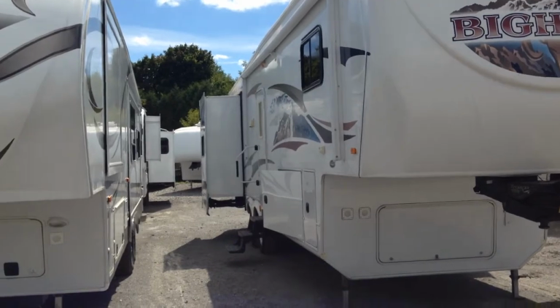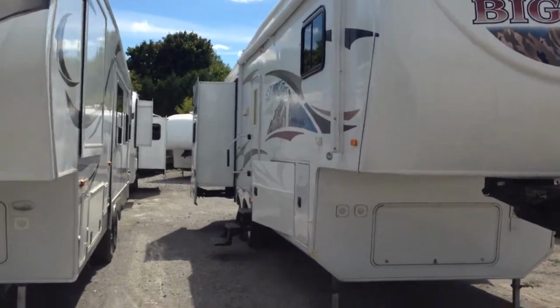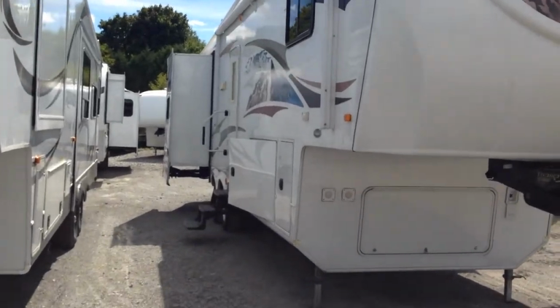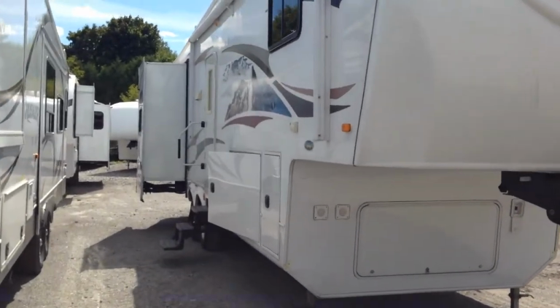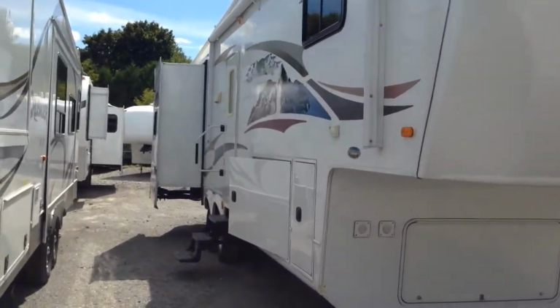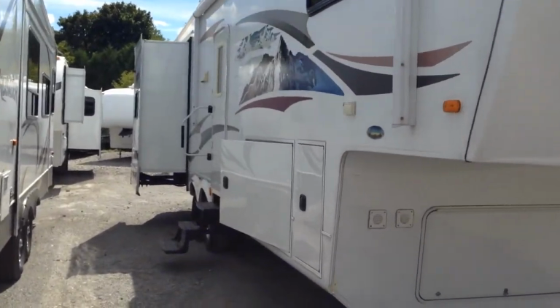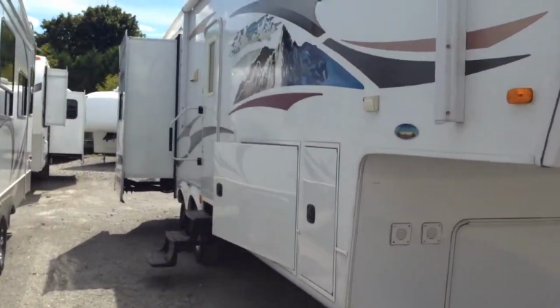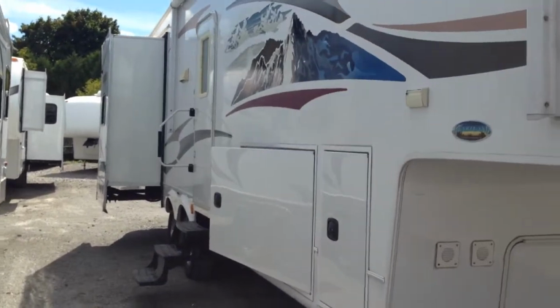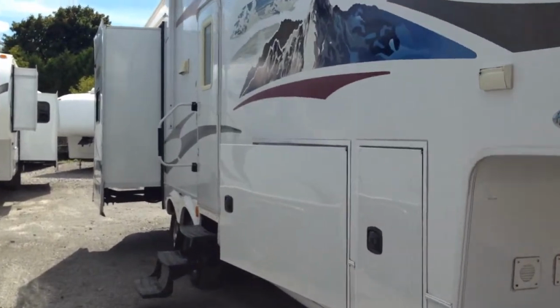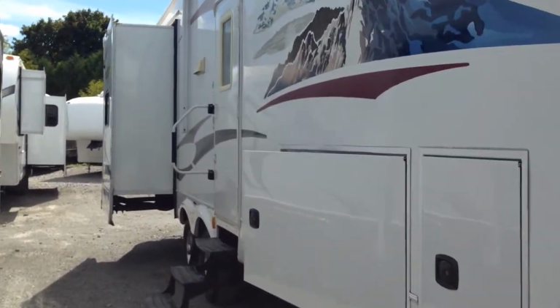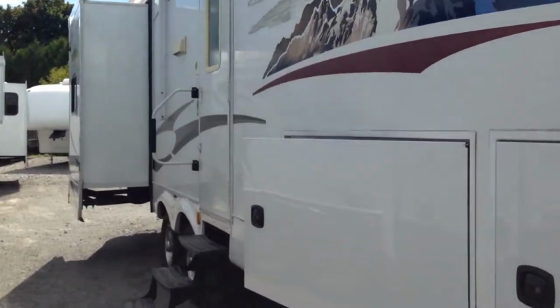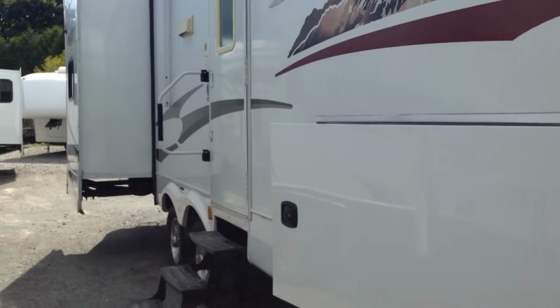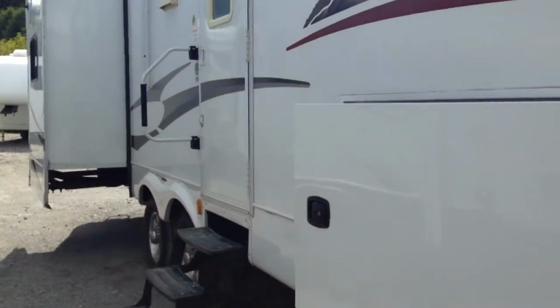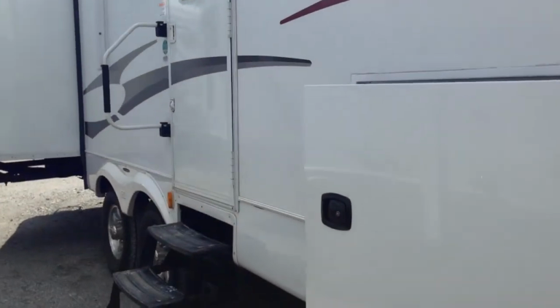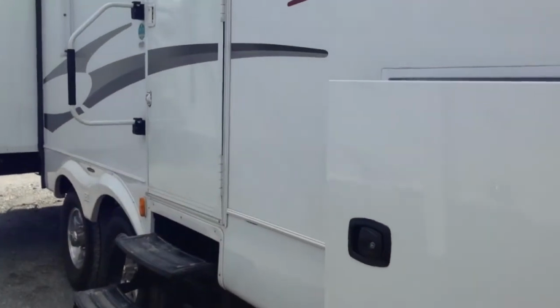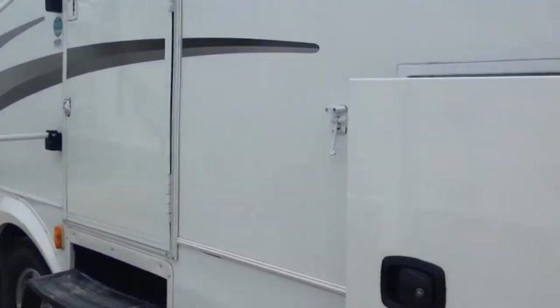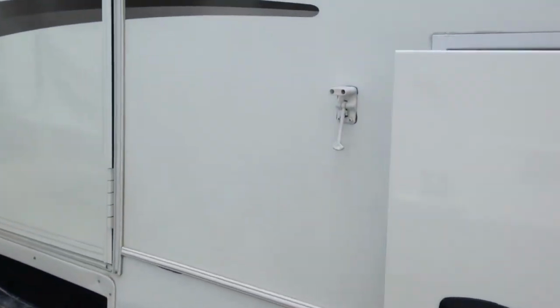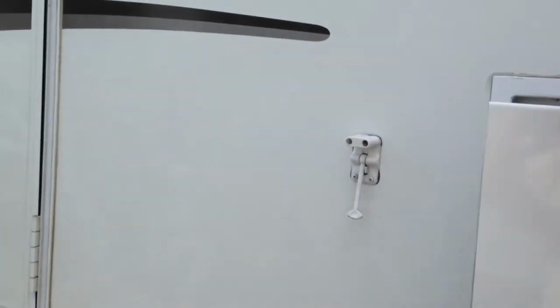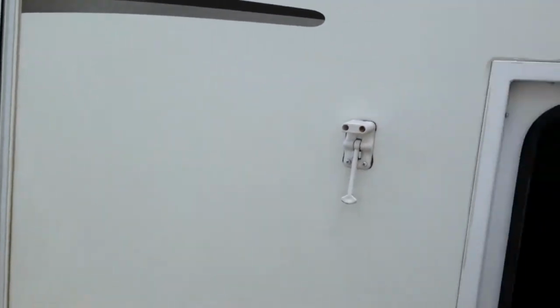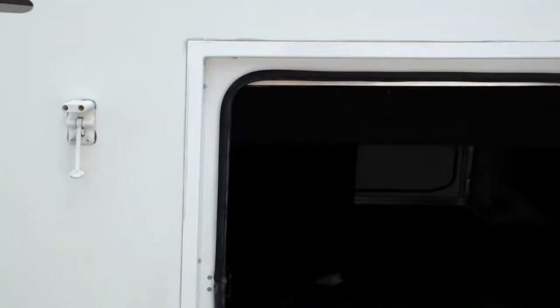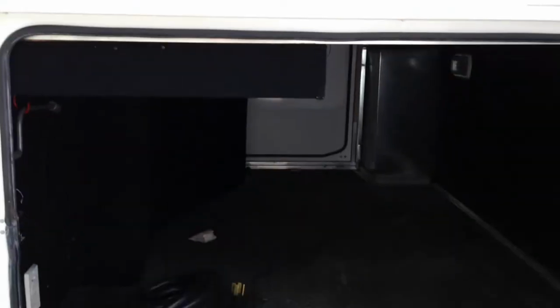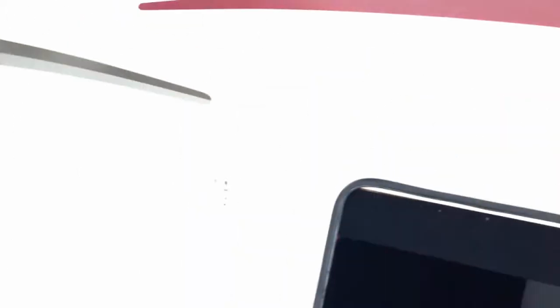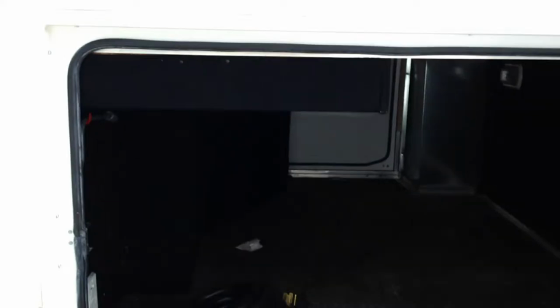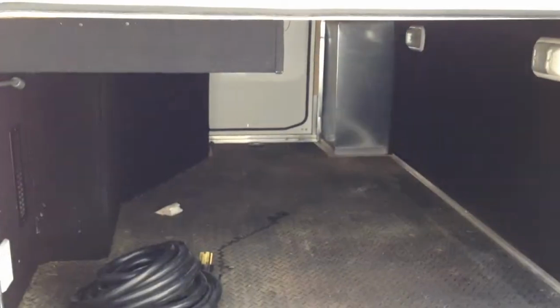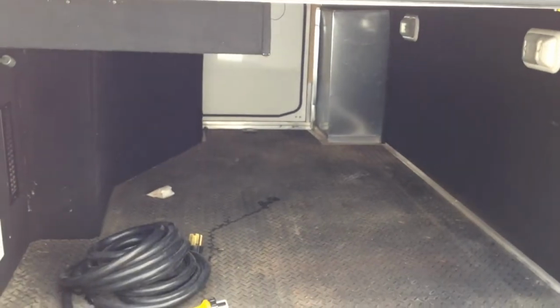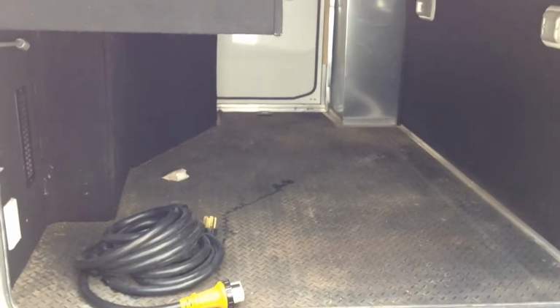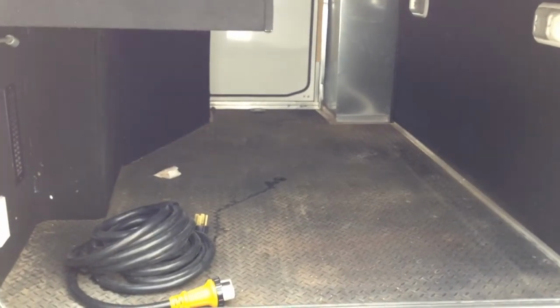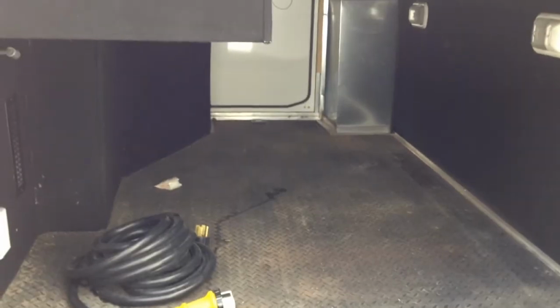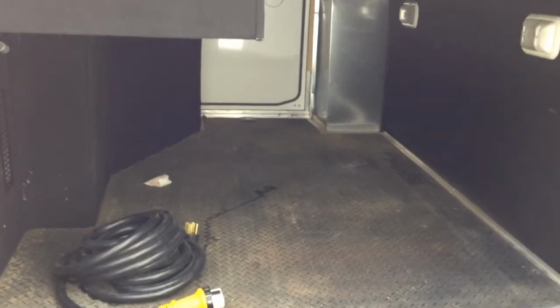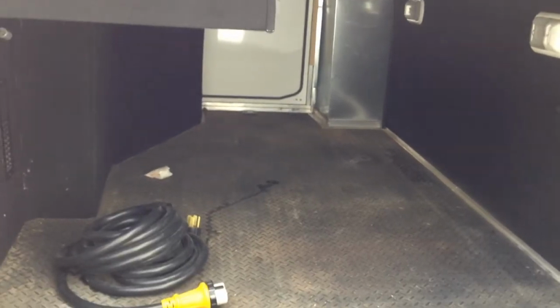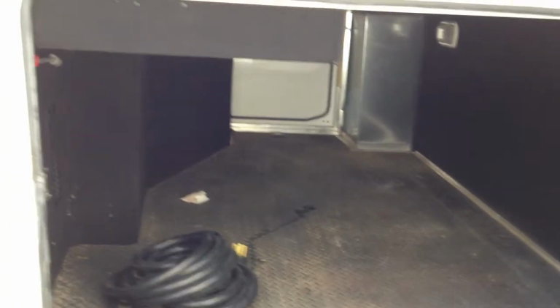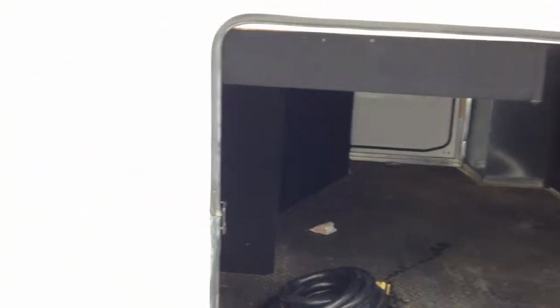Lots and lots of storage on this trailer. Look at these storage doors — you've got lots of room for putting all the stuff you need to take down south or wherever you're going camping. Inside the trailer you can put bikes, barbecues, lawn chairs, whatever you want.